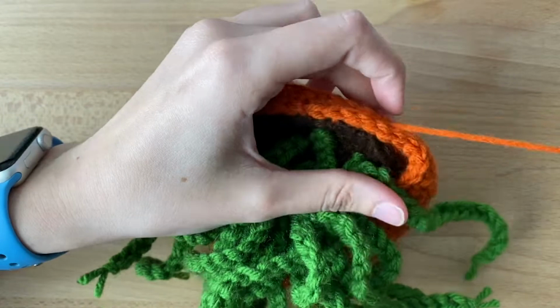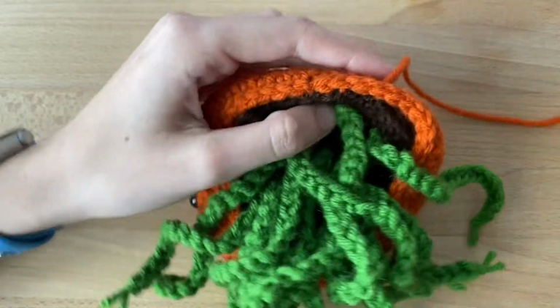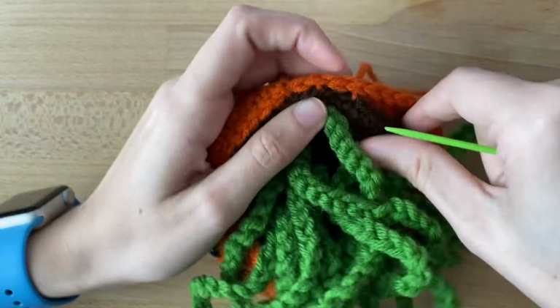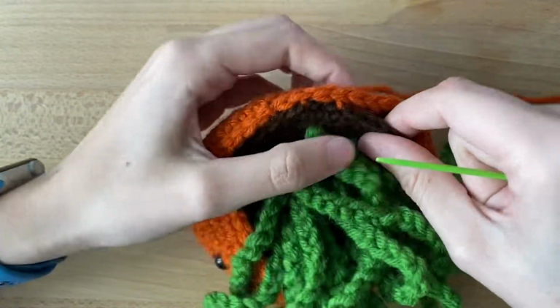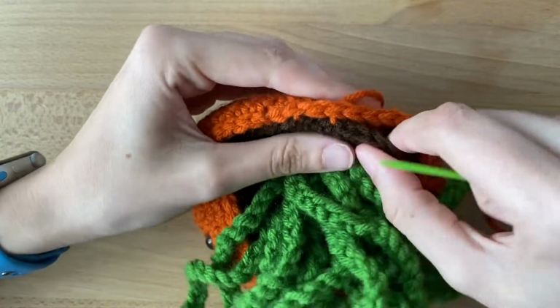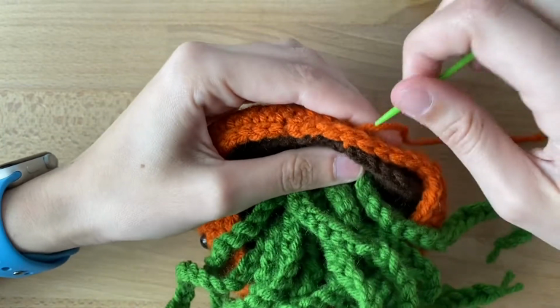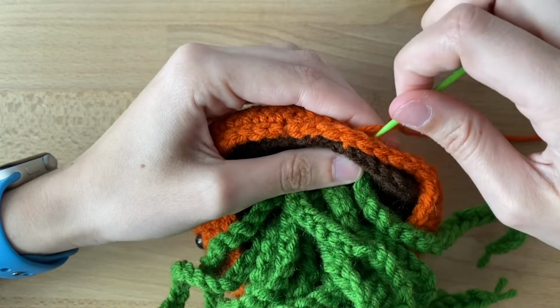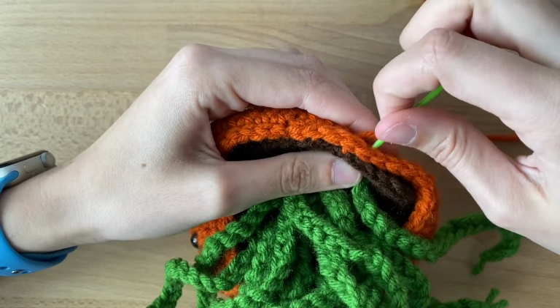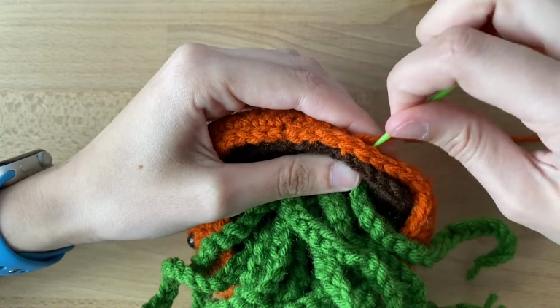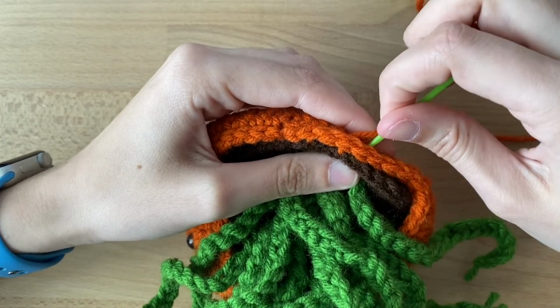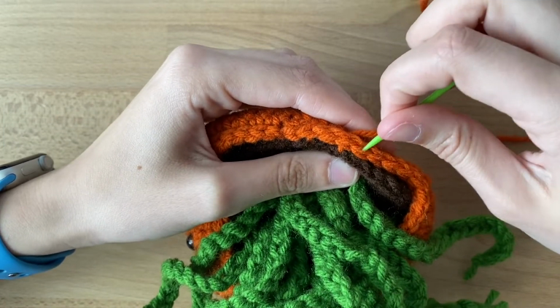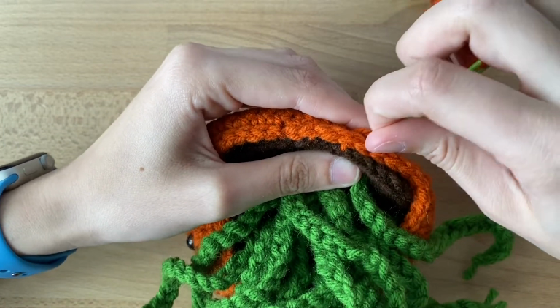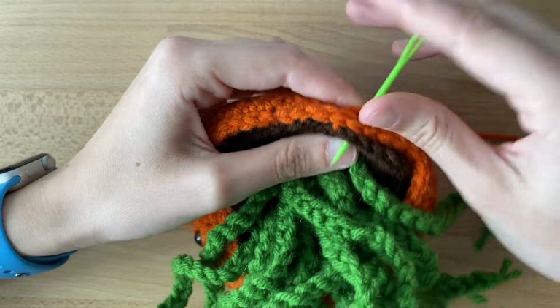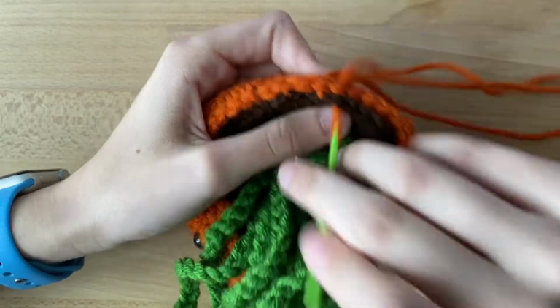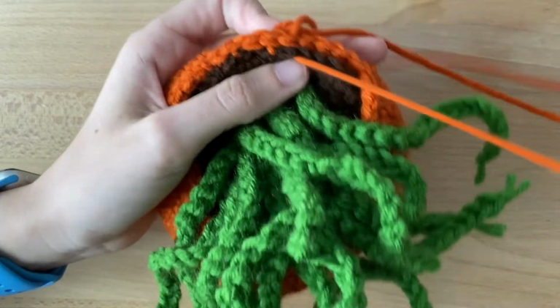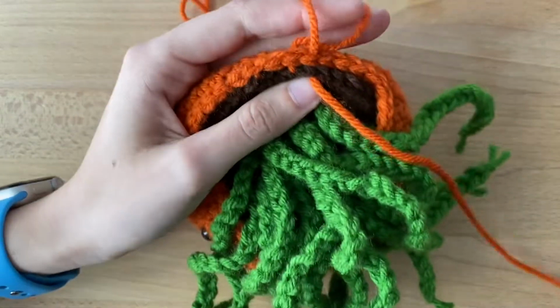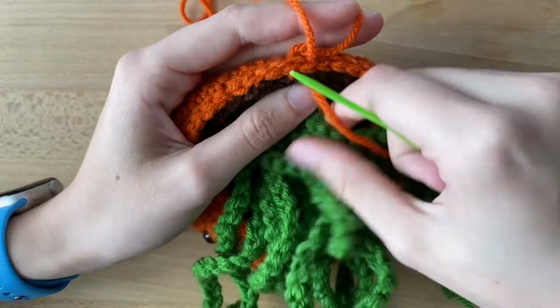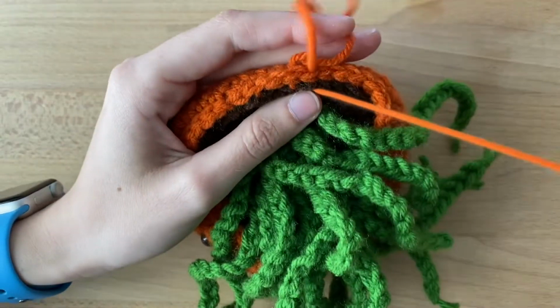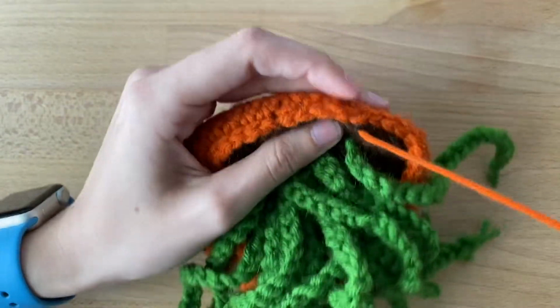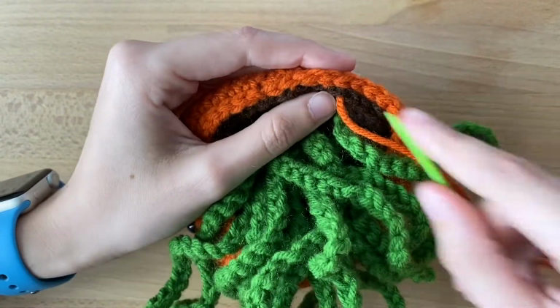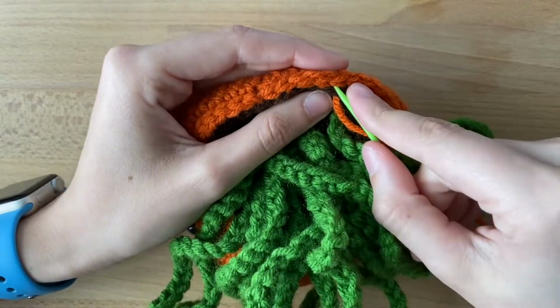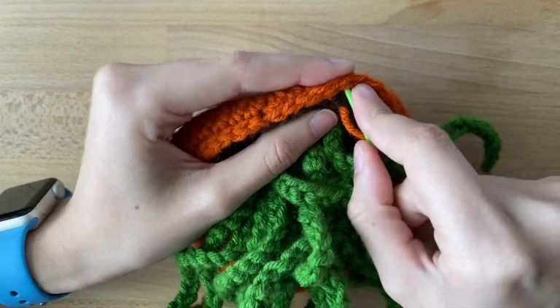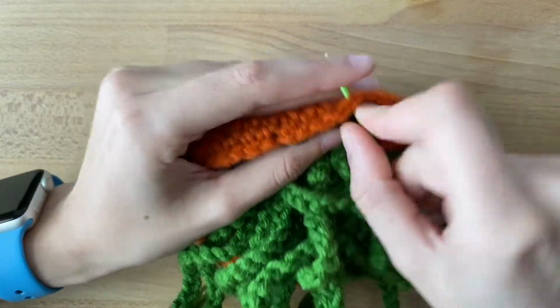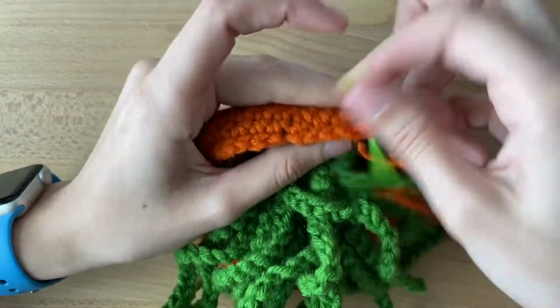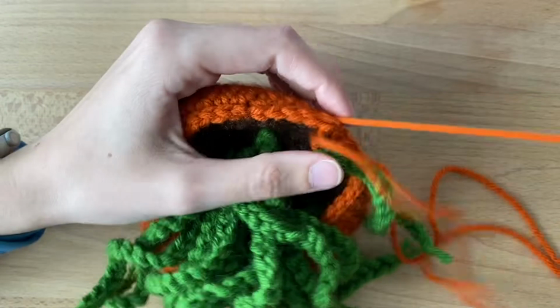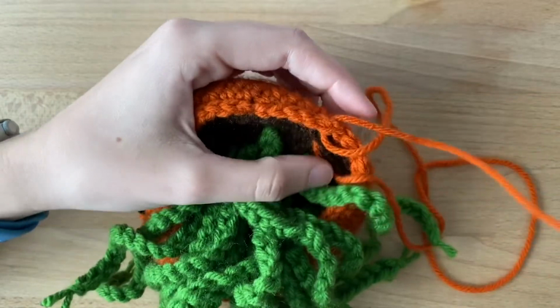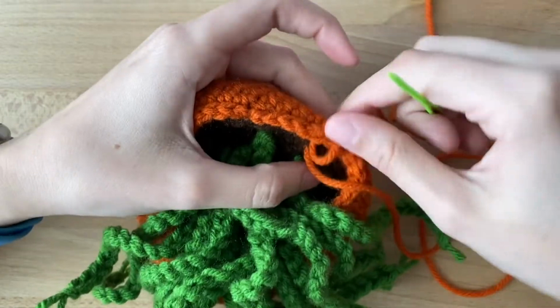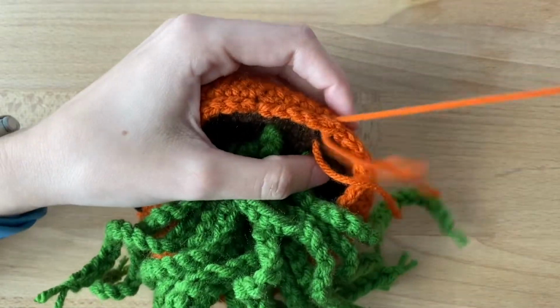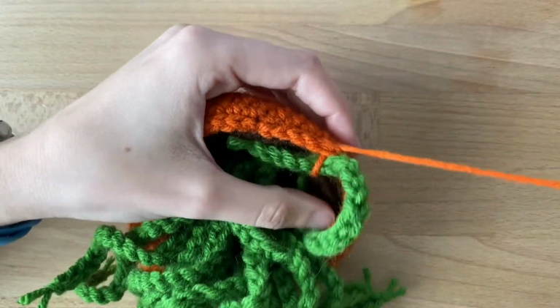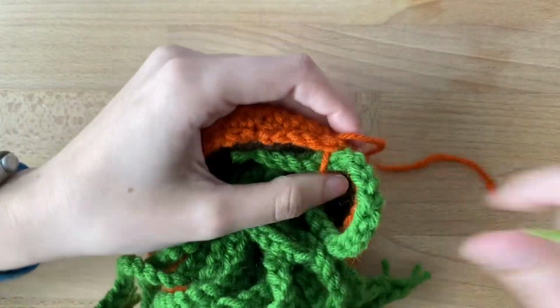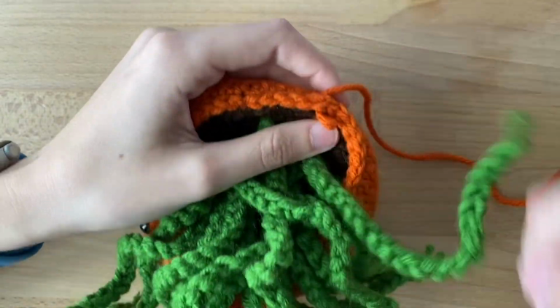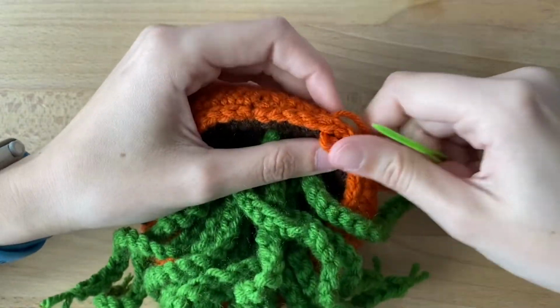So going through orange and brown, pull through, and then just through orange. I'm going to continue this all the way until we're about three quarters of the way around. We want to leave a hole so that we can do our stuffing. Go ahead and pause the video and I'll see you when you're about three quarters of the way around so we can stuff together.